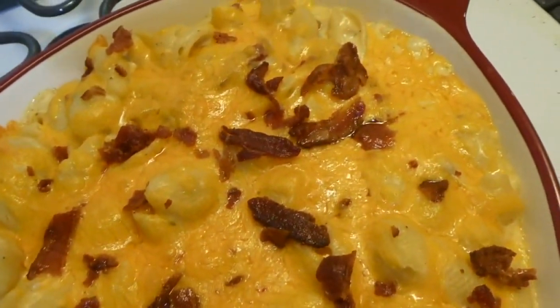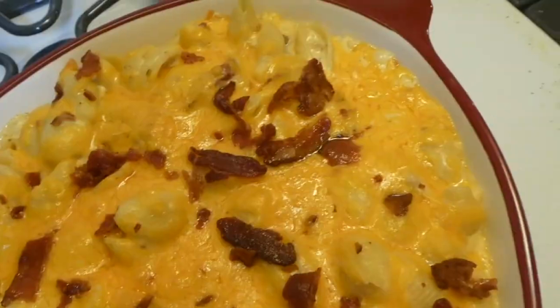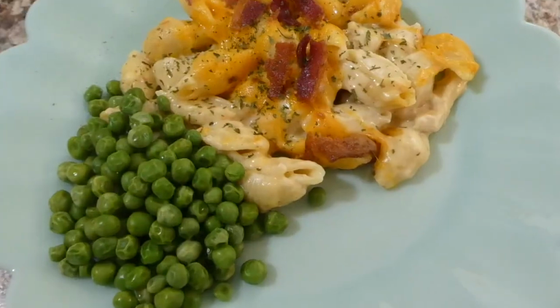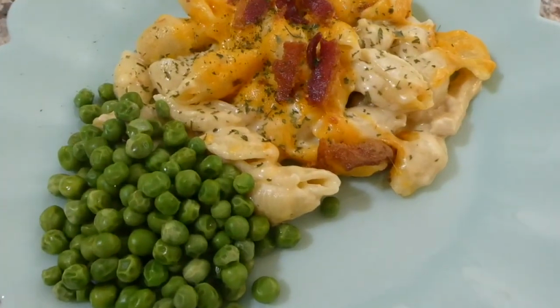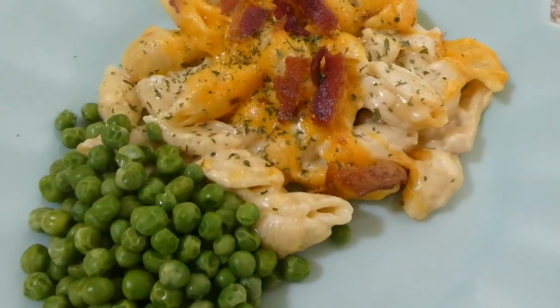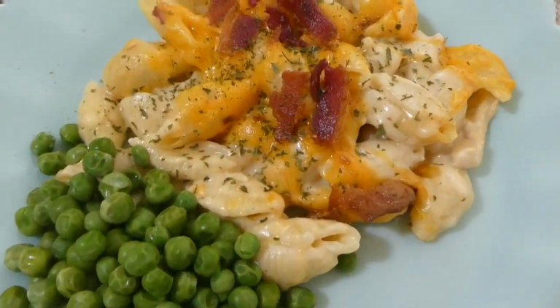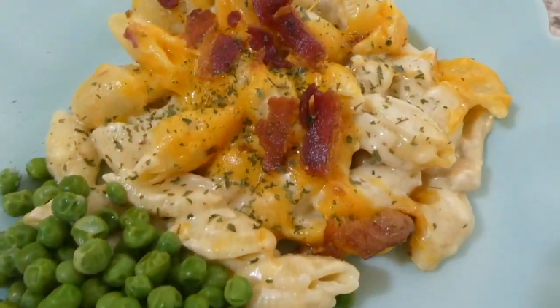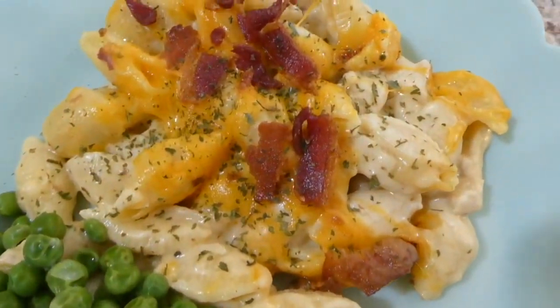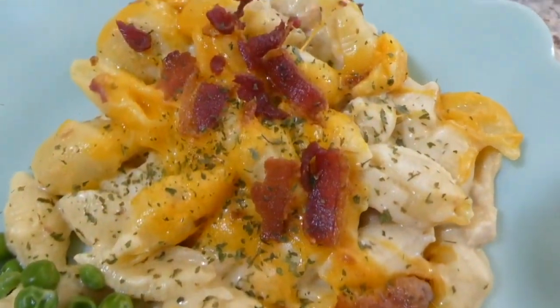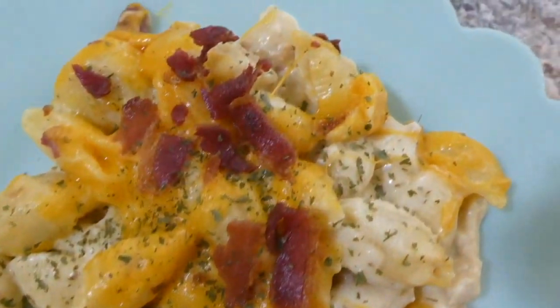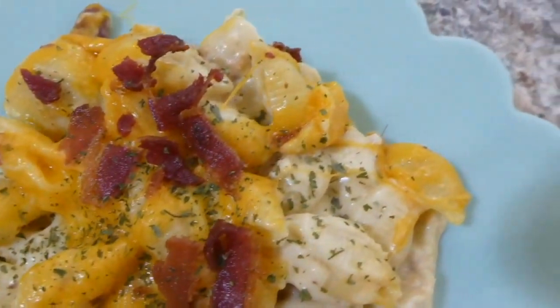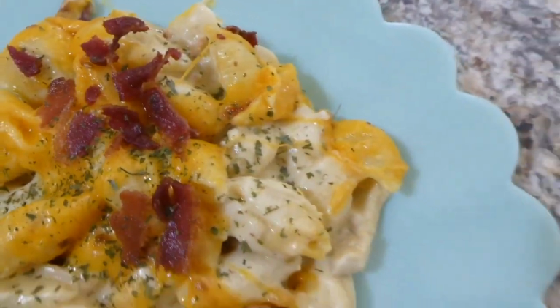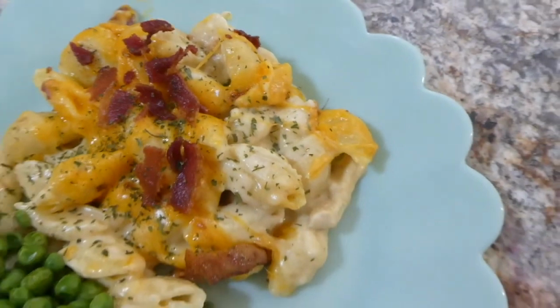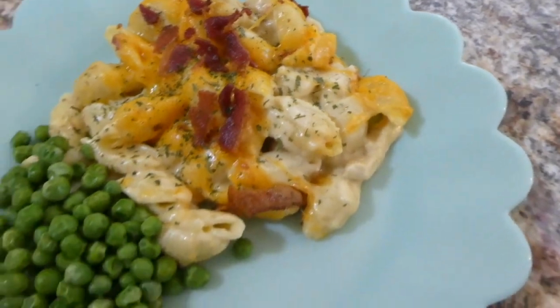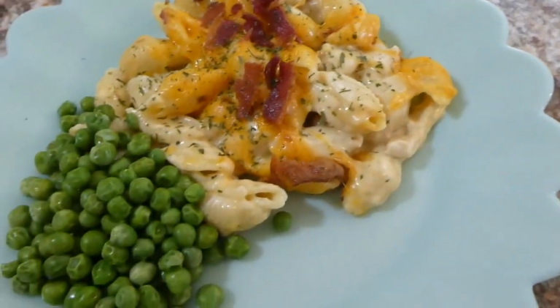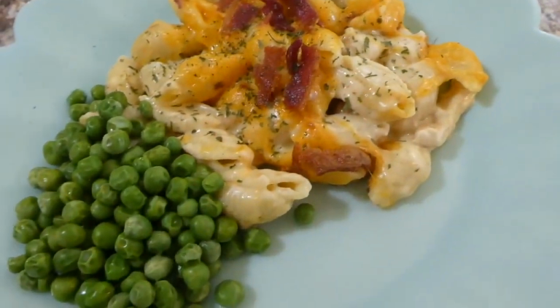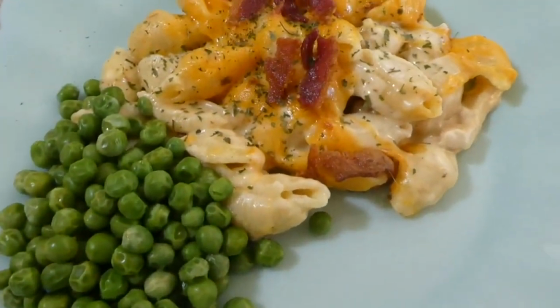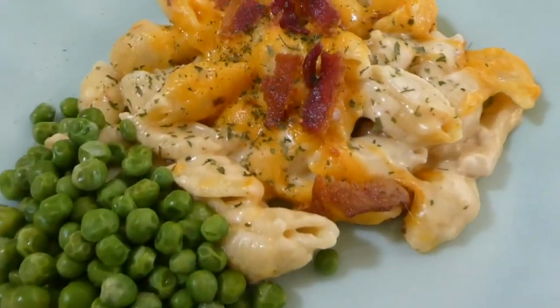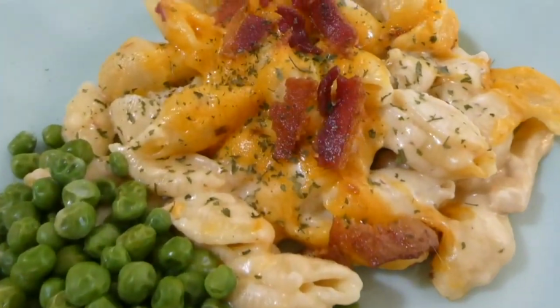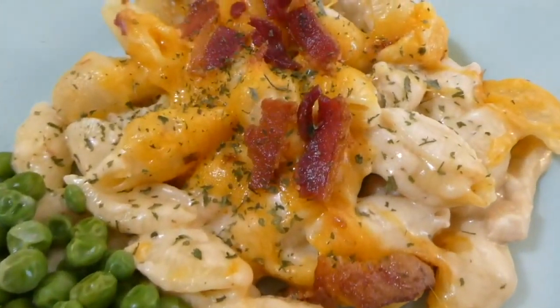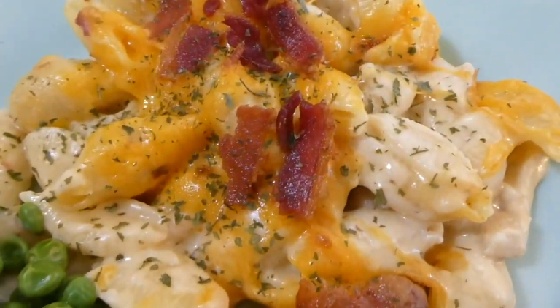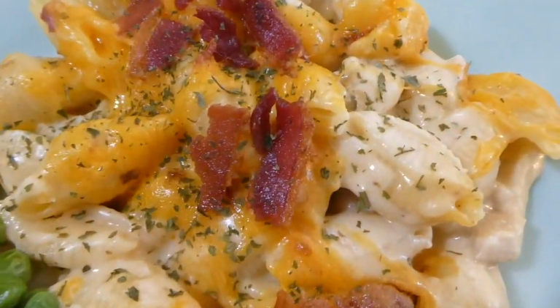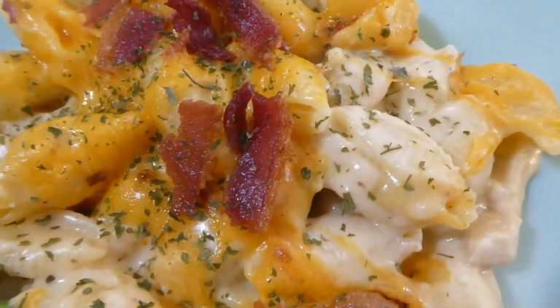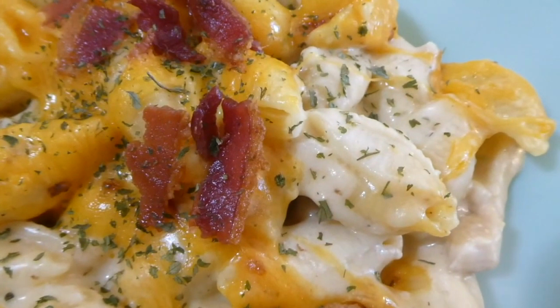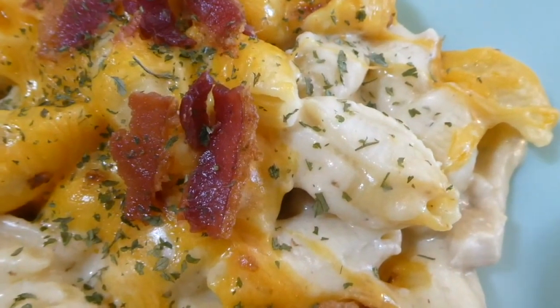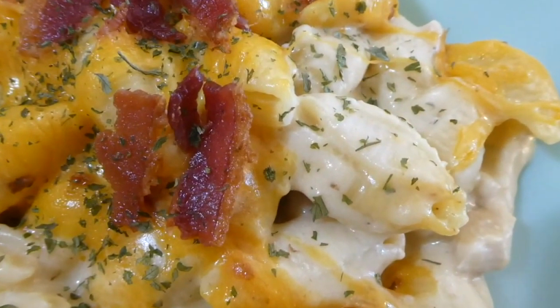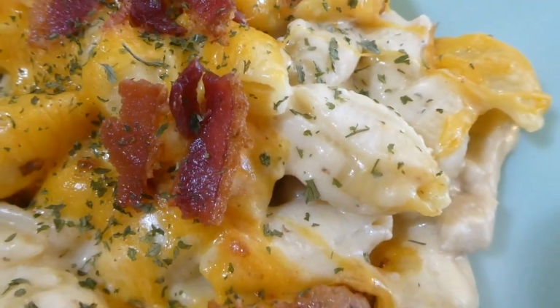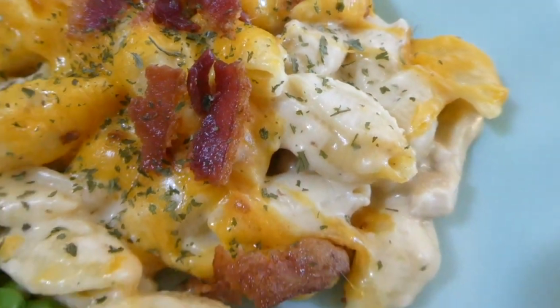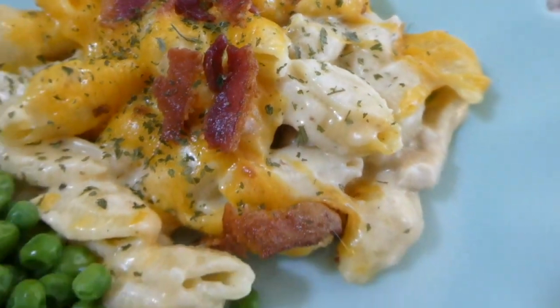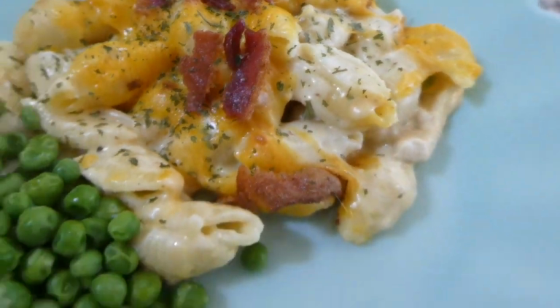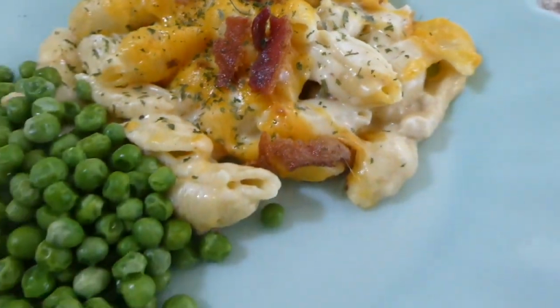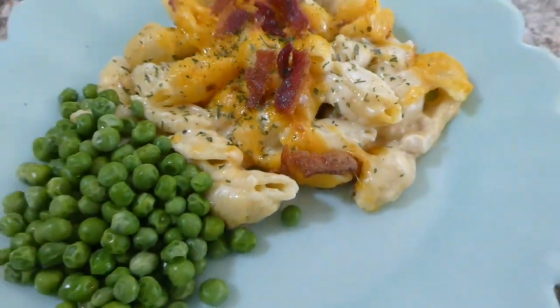Here it is out of the oven — this is definitely a family favorite chicken recipe. It's so good; even my little daughter Brinley loves it when I make this. It's really good comfort food, so it's a win-win.